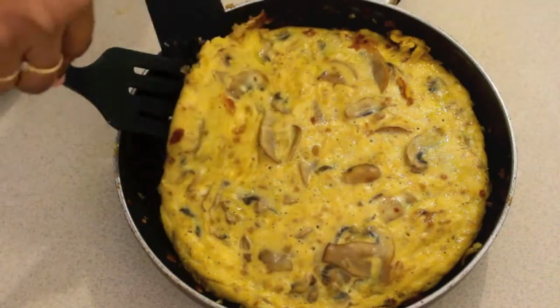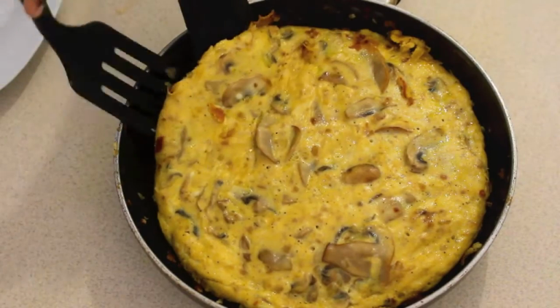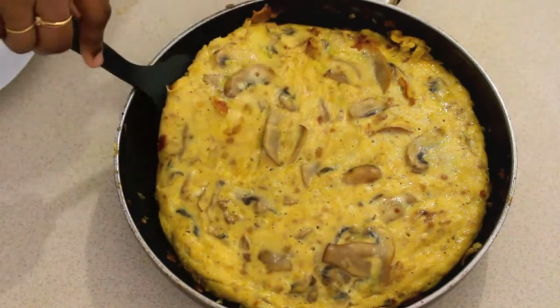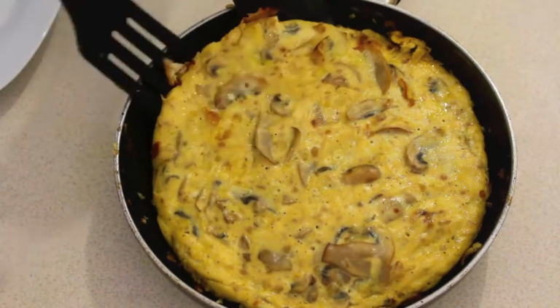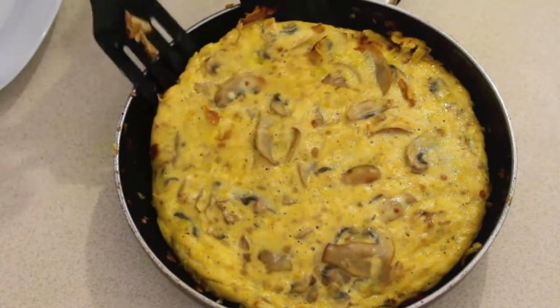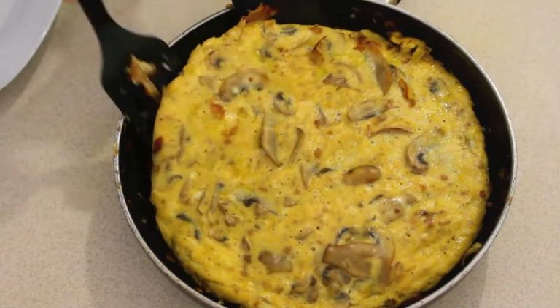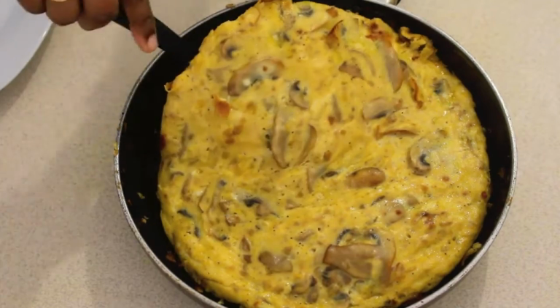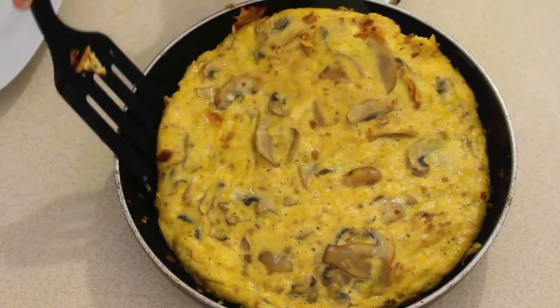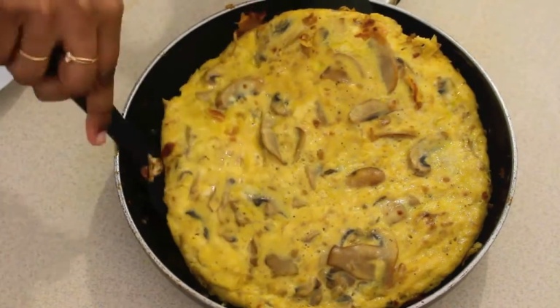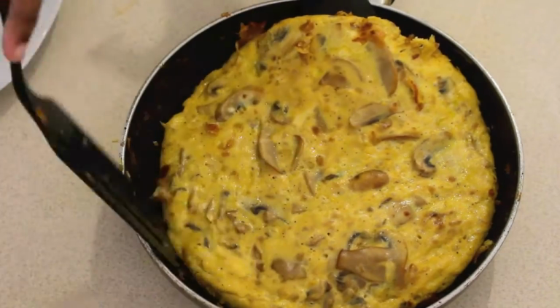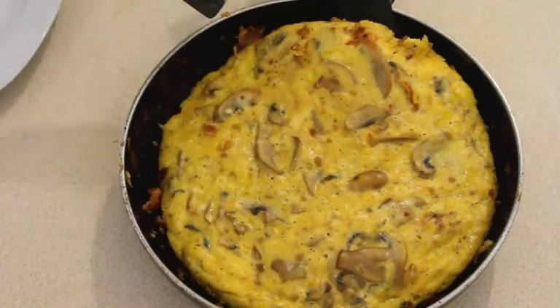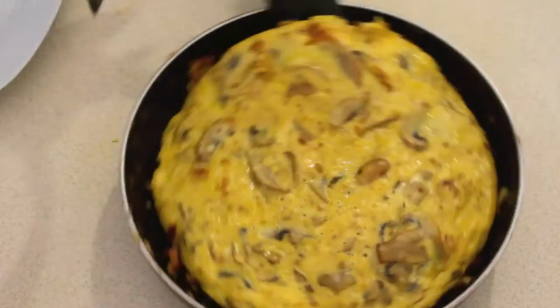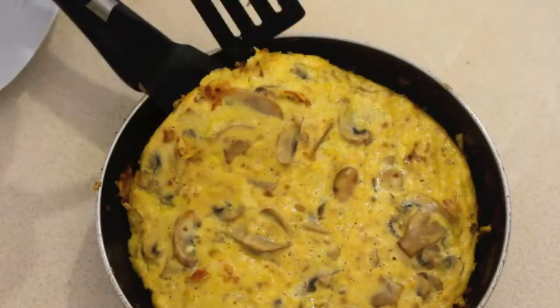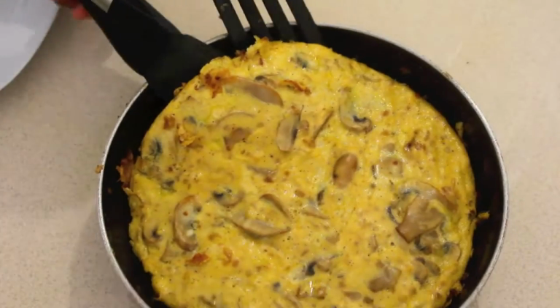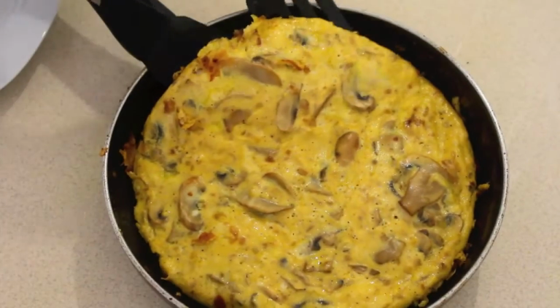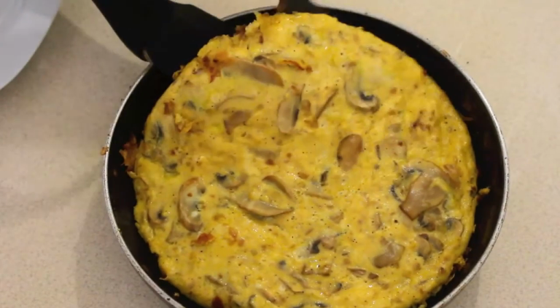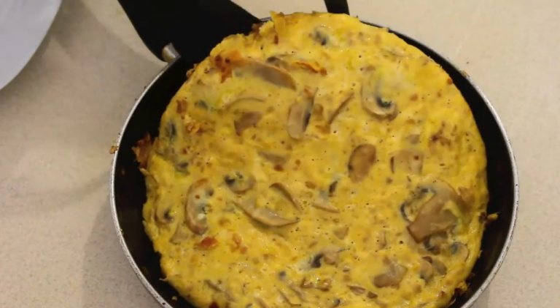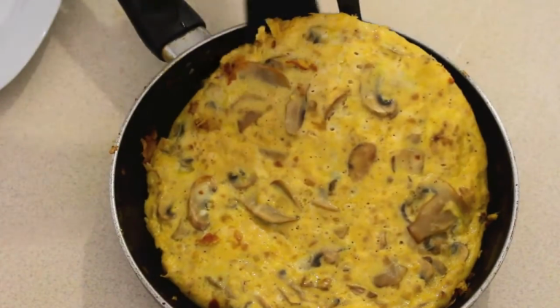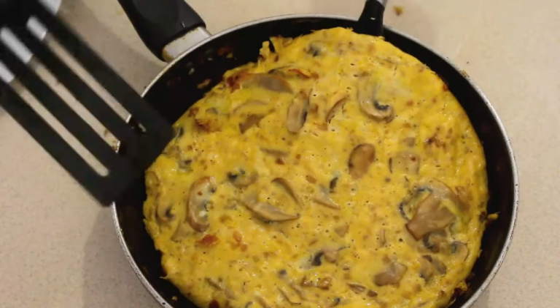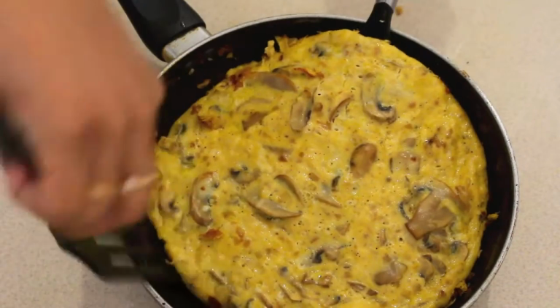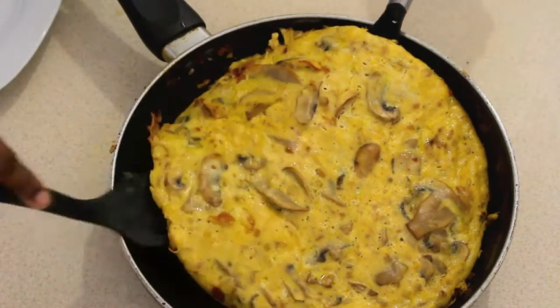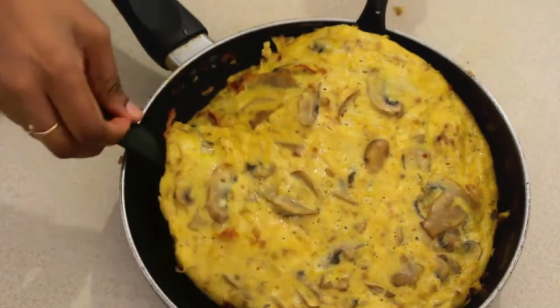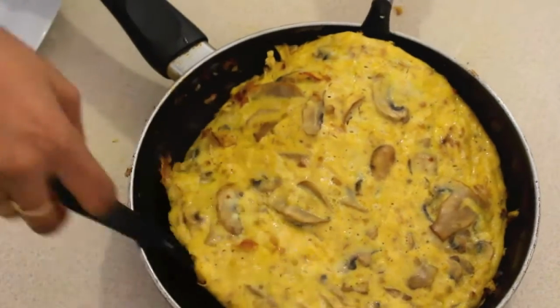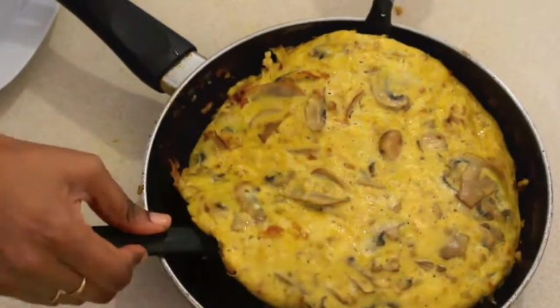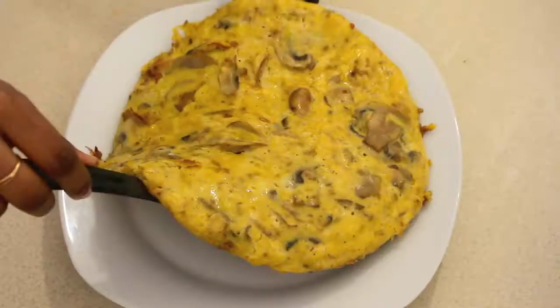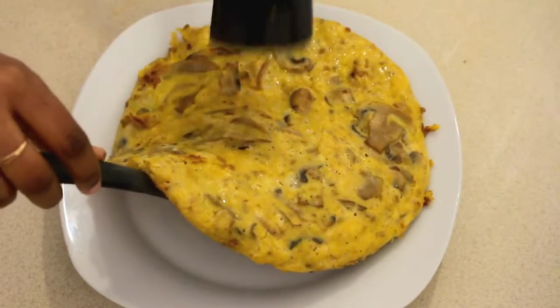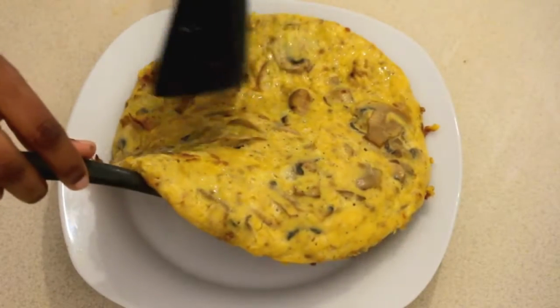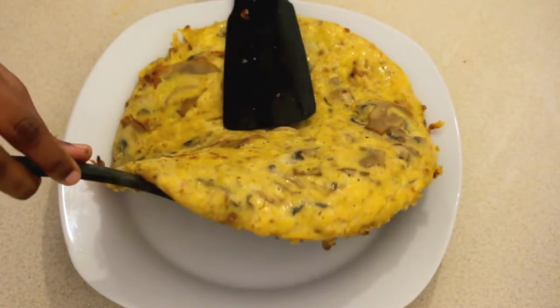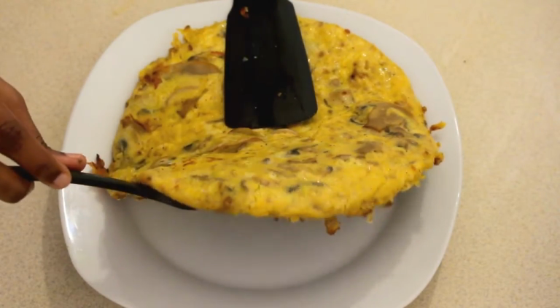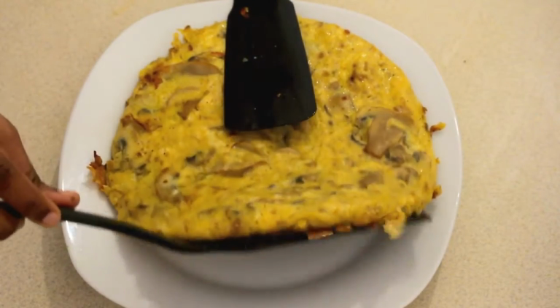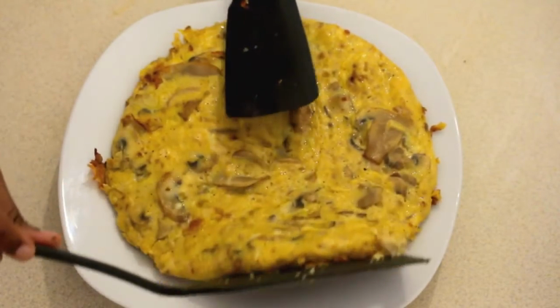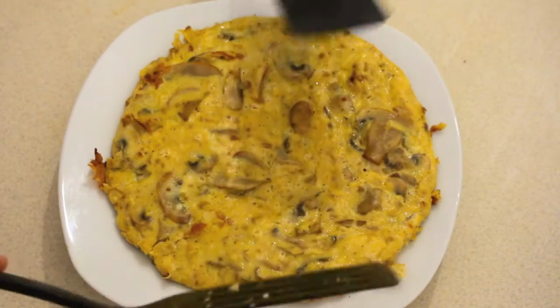Now with the help of two spatulas, I am removing the omelette from the pan. And that's it — our frittata is ready to be served!